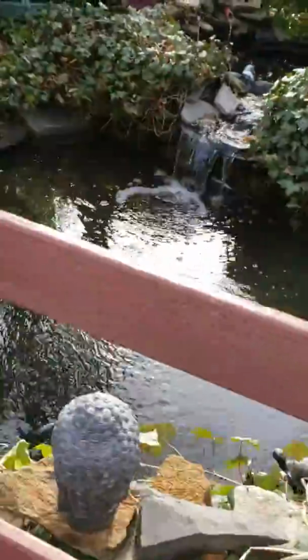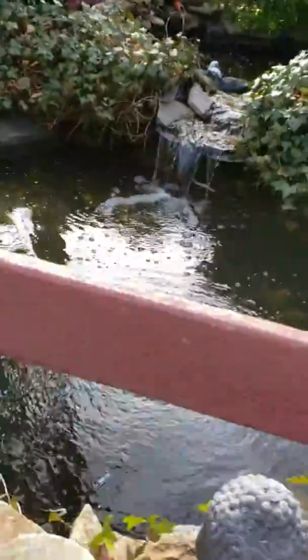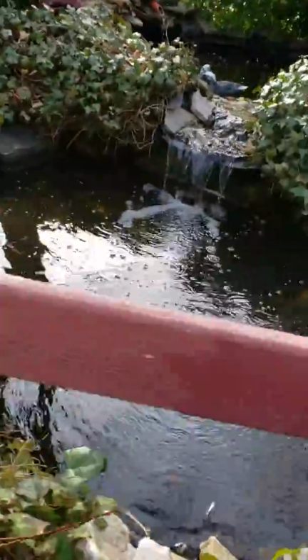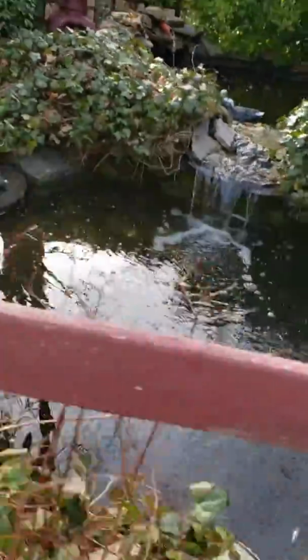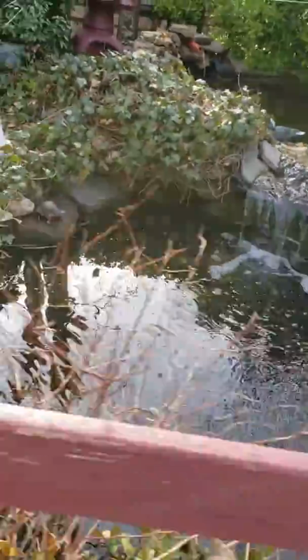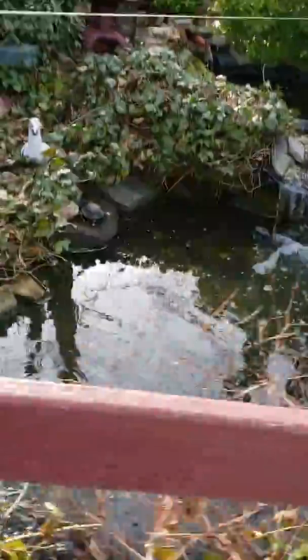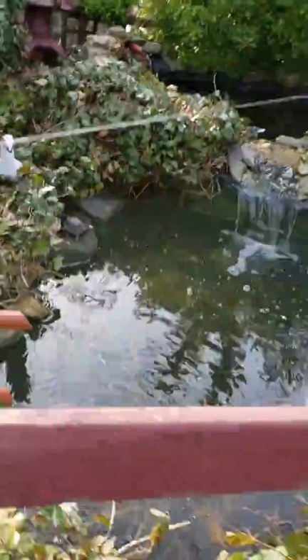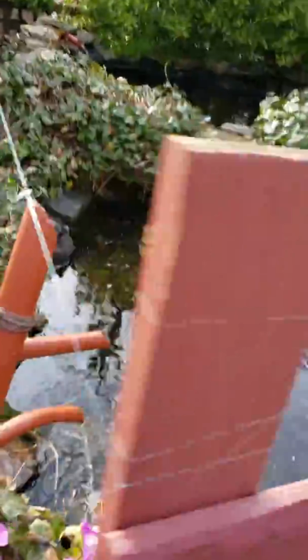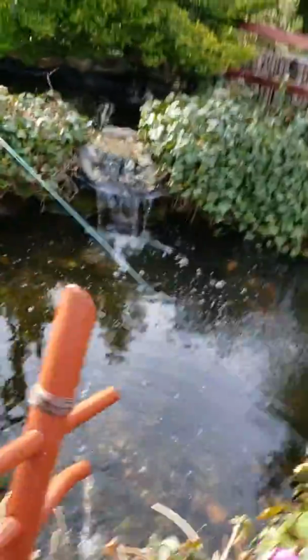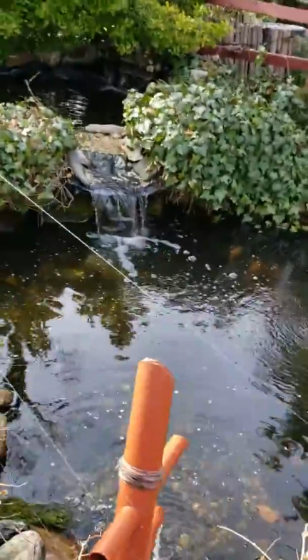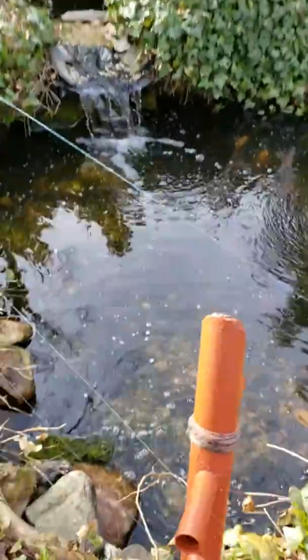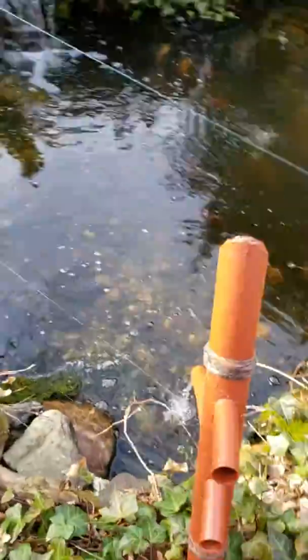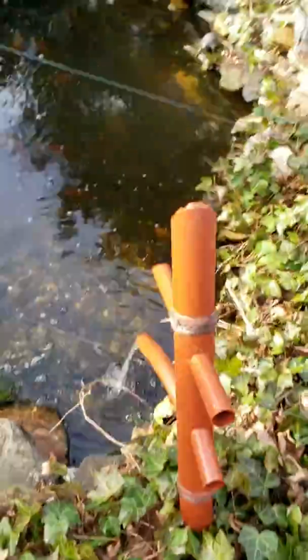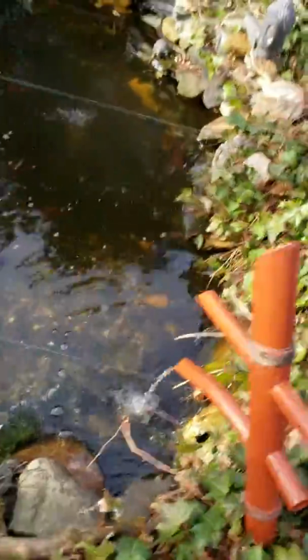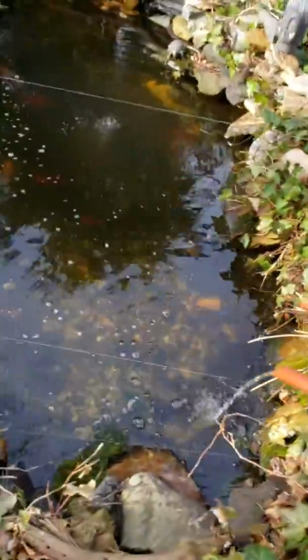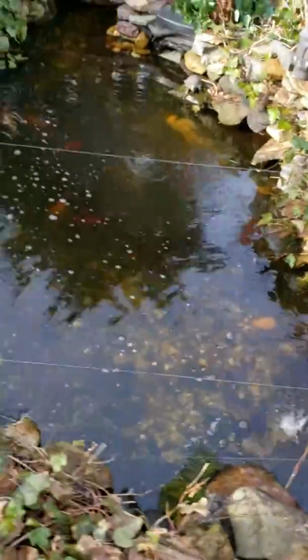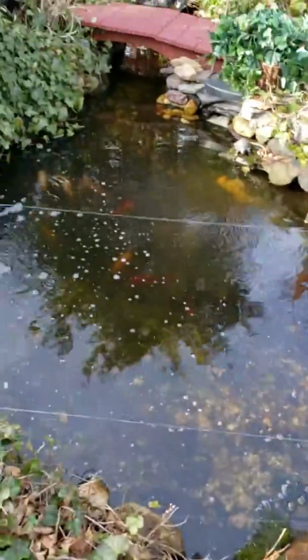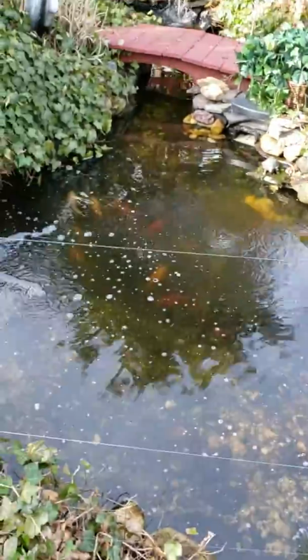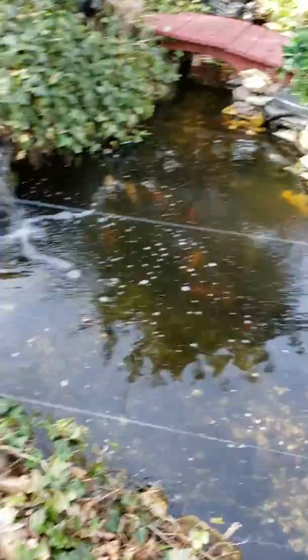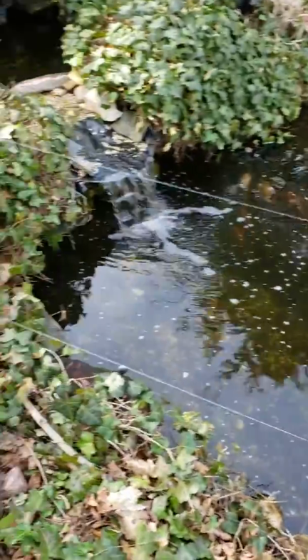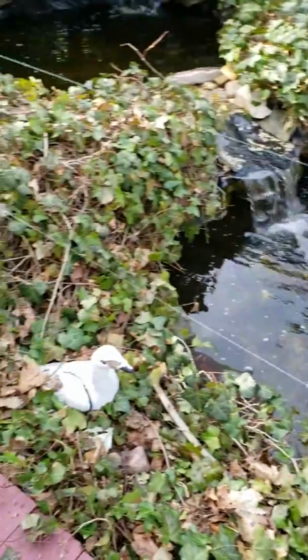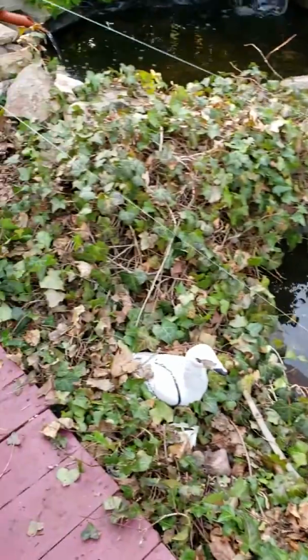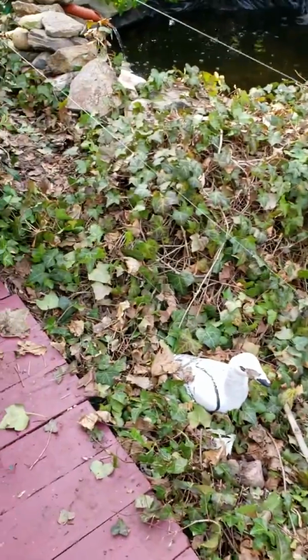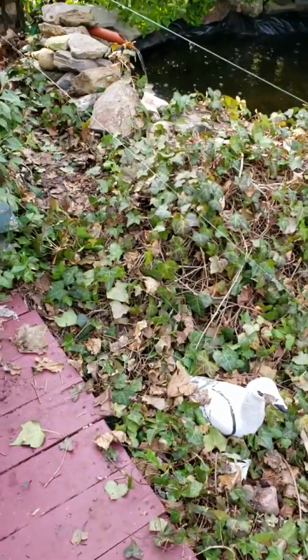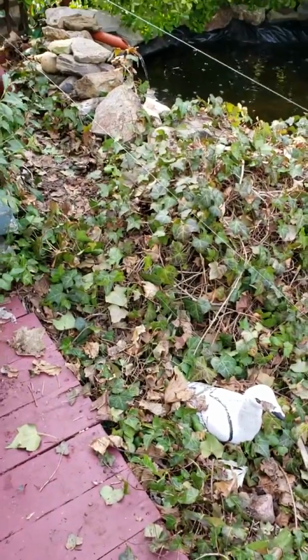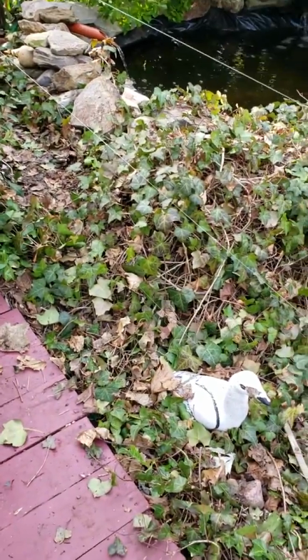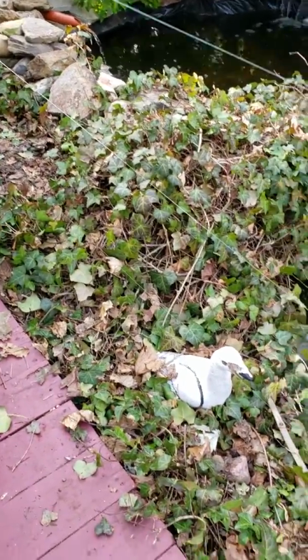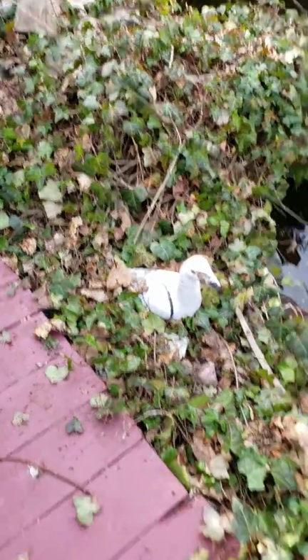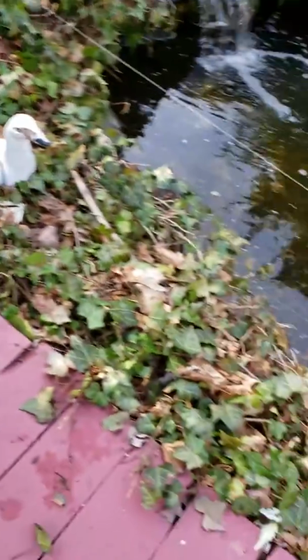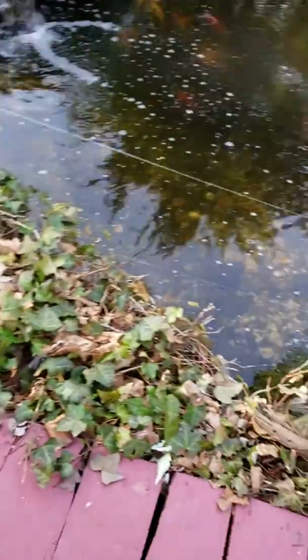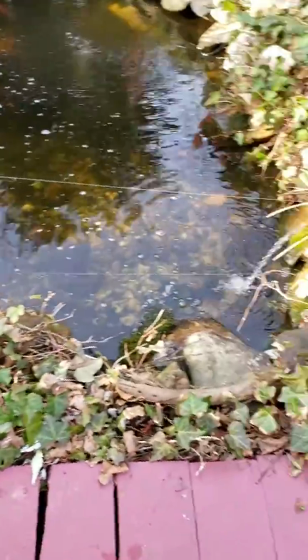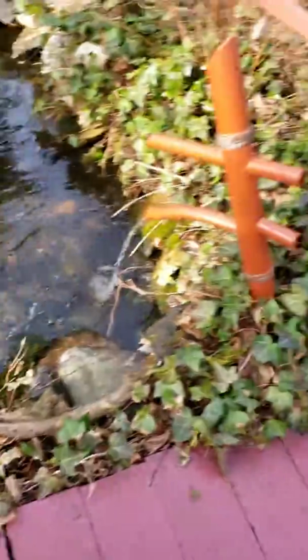Maybe they didn't die. But it's a work in progress. It's going to take me a little bit more time to get it all cleared away — all the dead ivy — and the new ivy will take over.